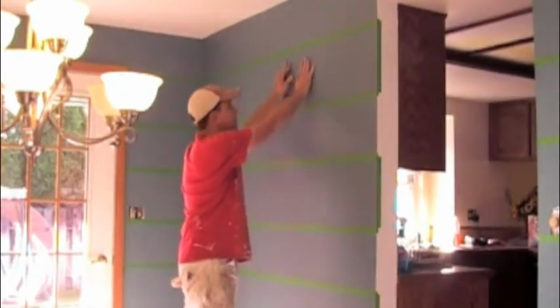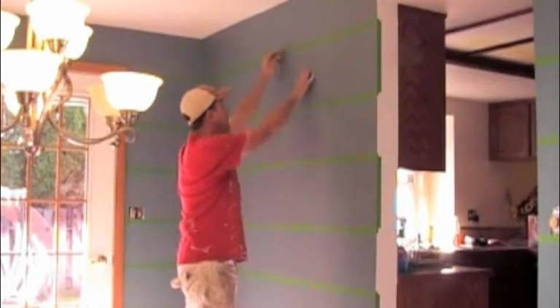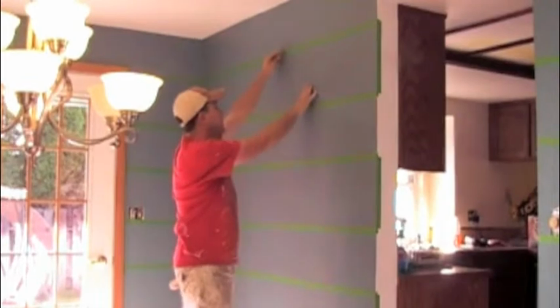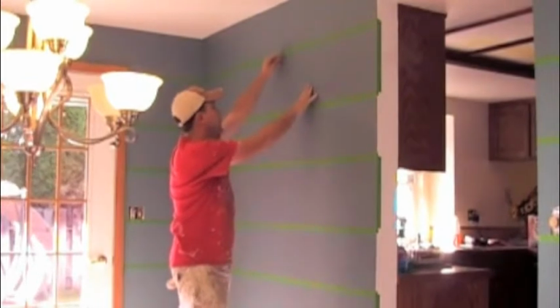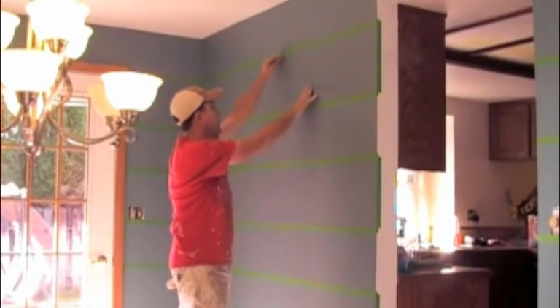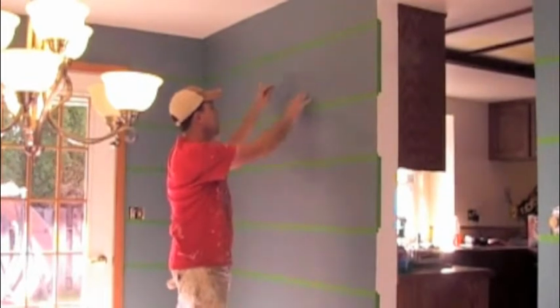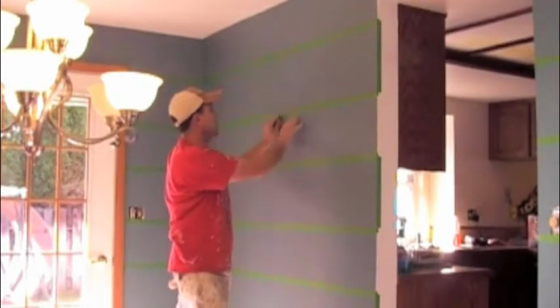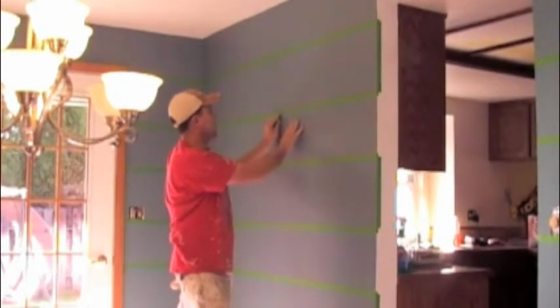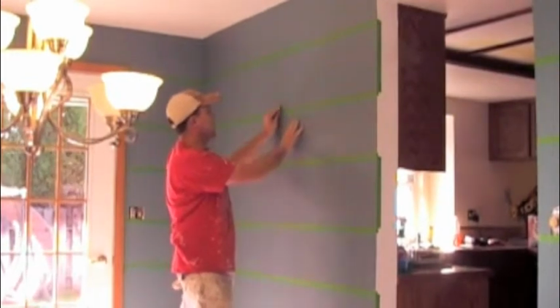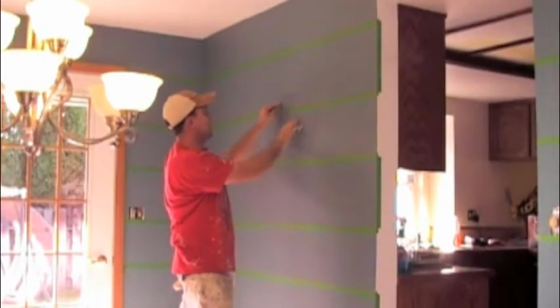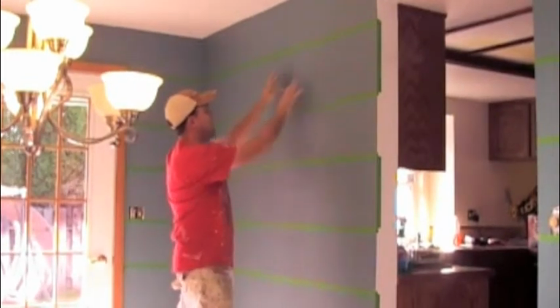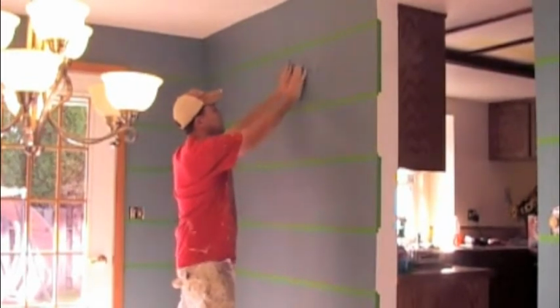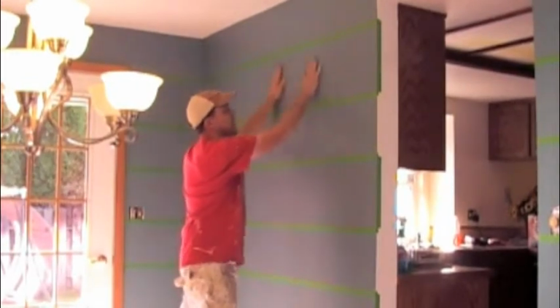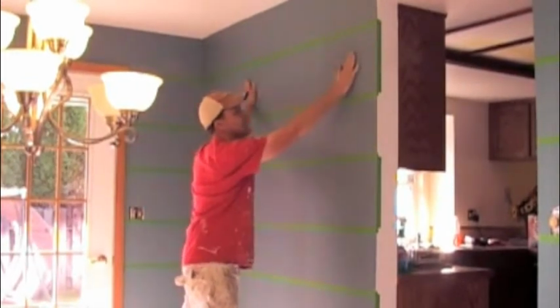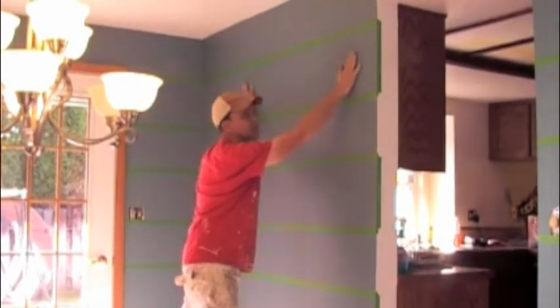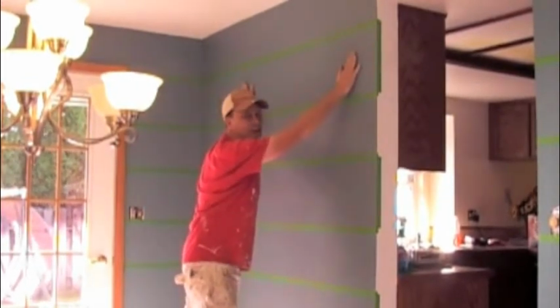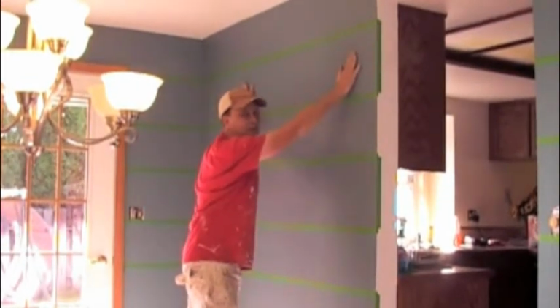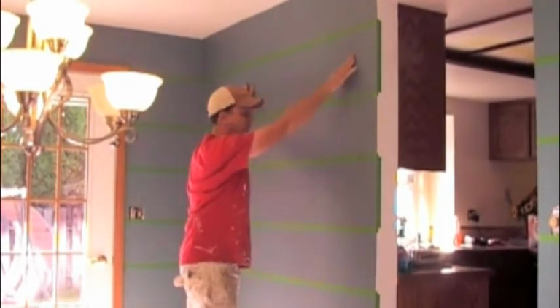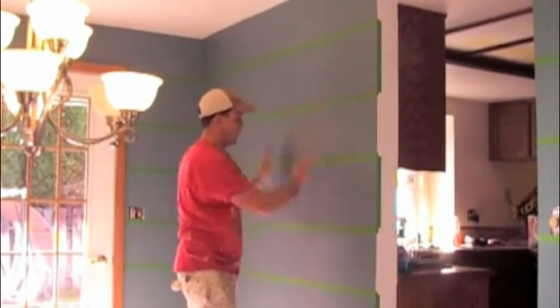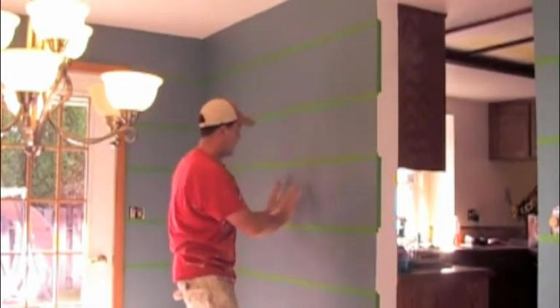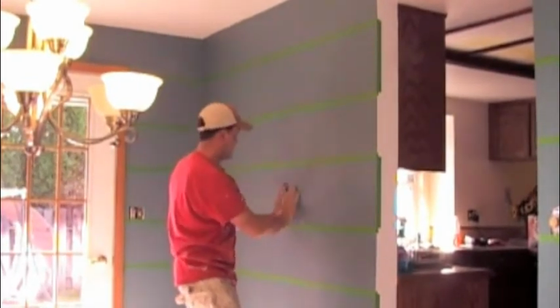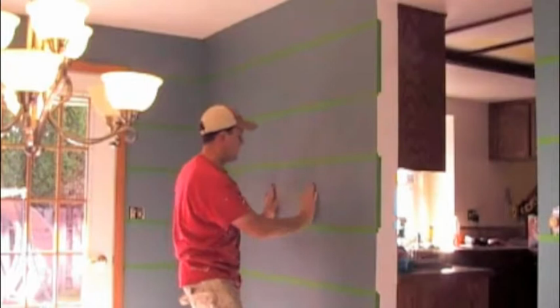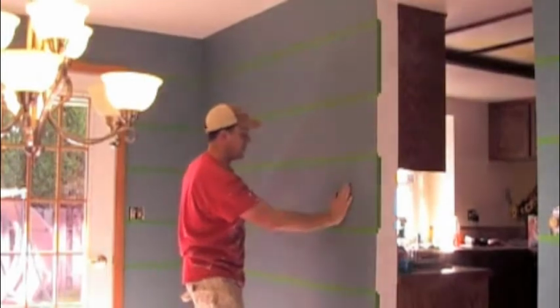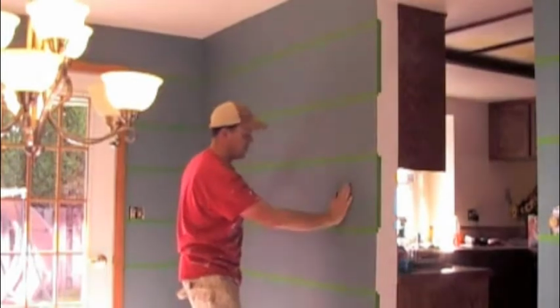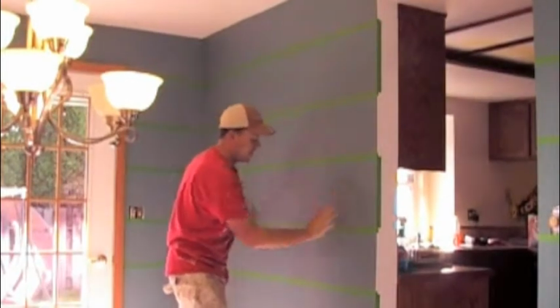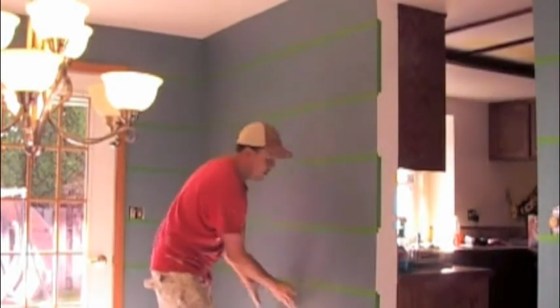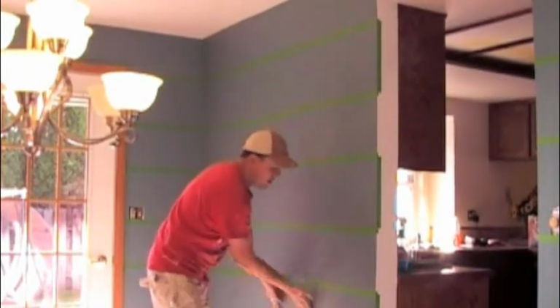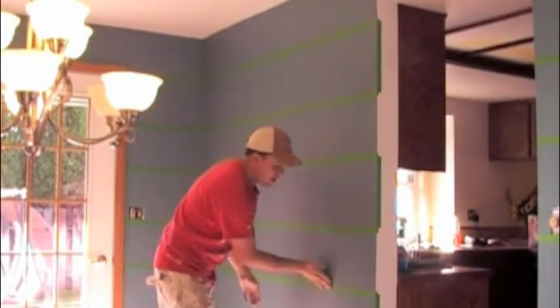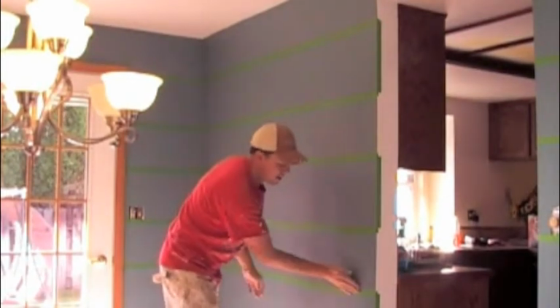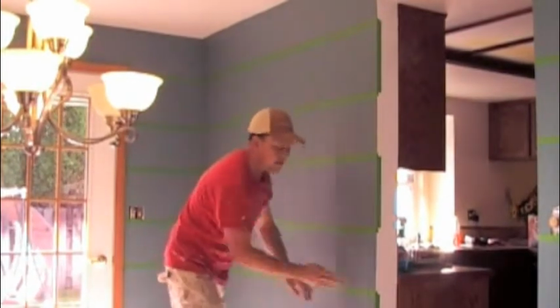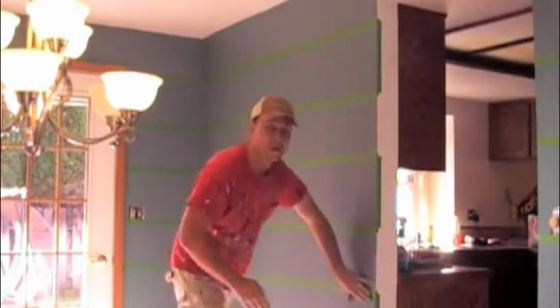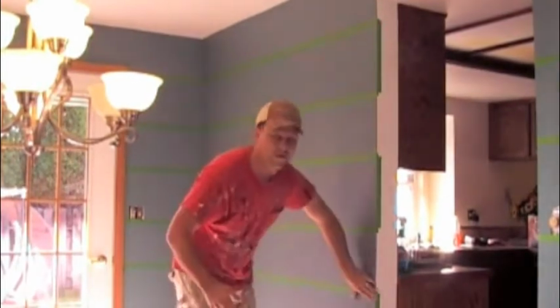I put a little arrow coming down and a little arrow coming up — this is the area I'll be painting, and this is the area I'll be painting in a different color.